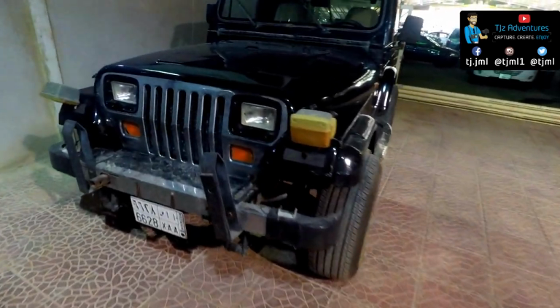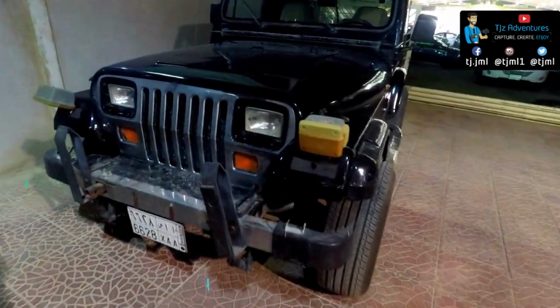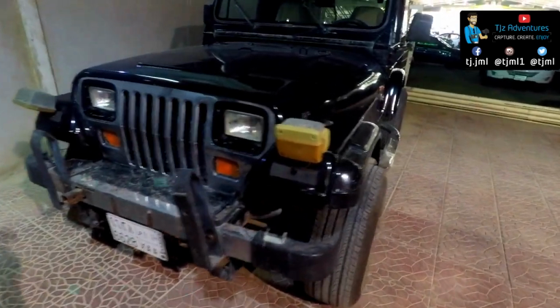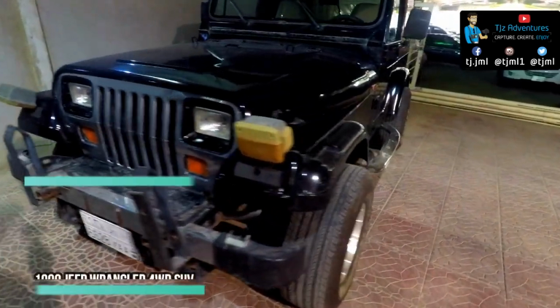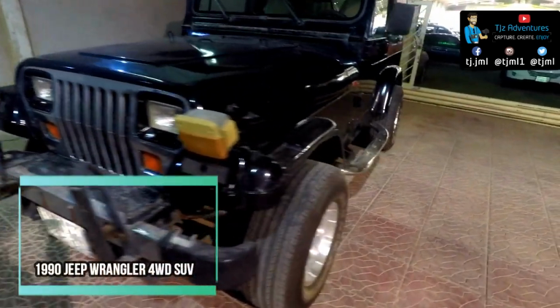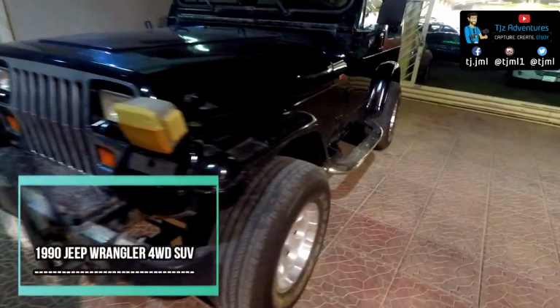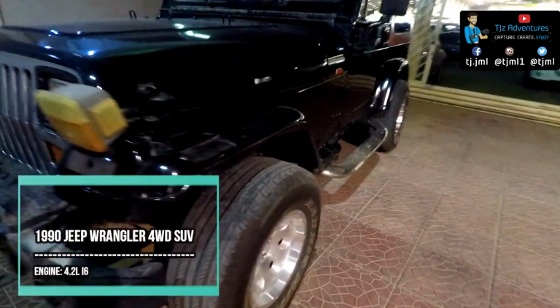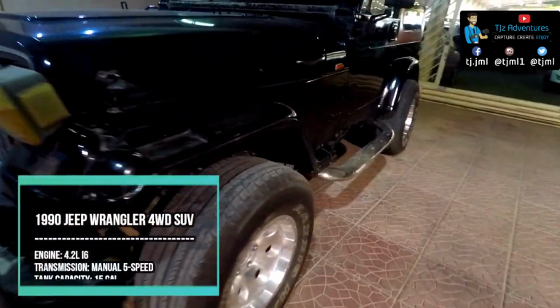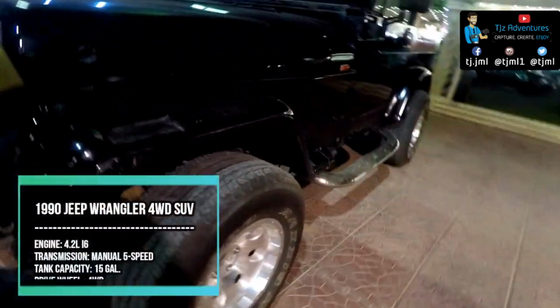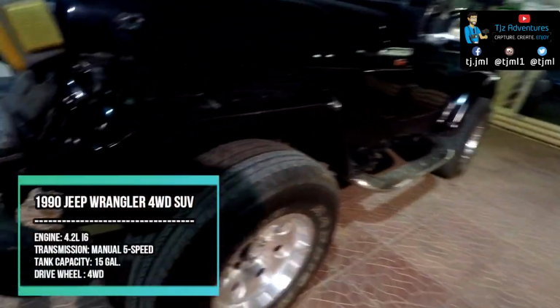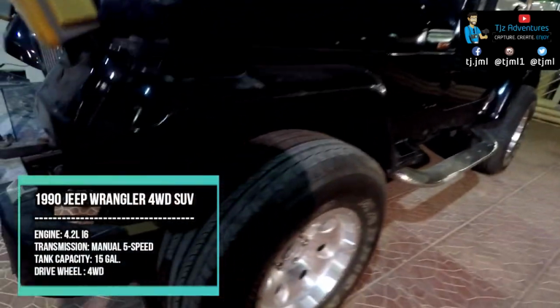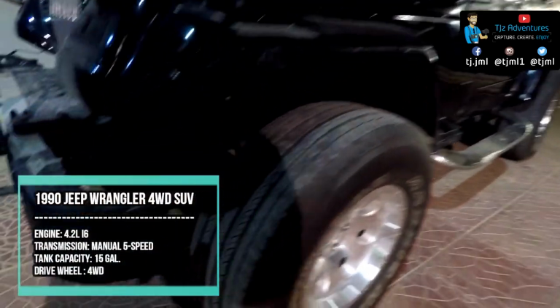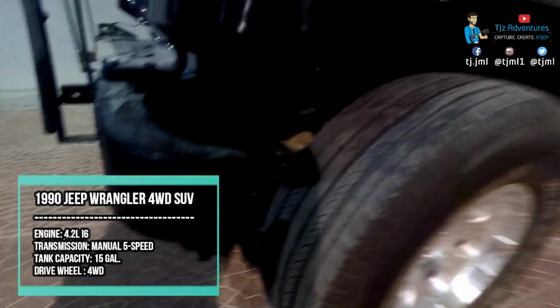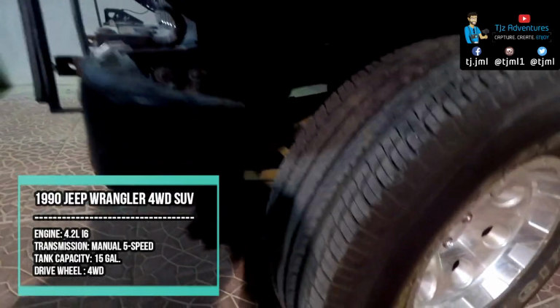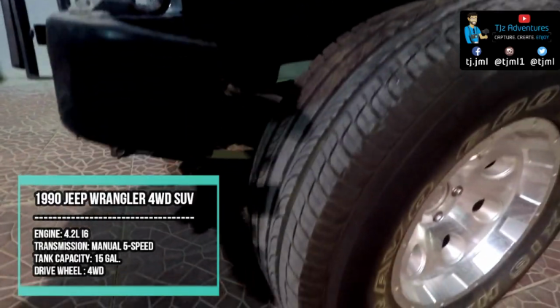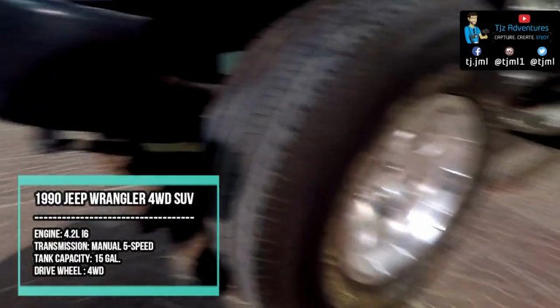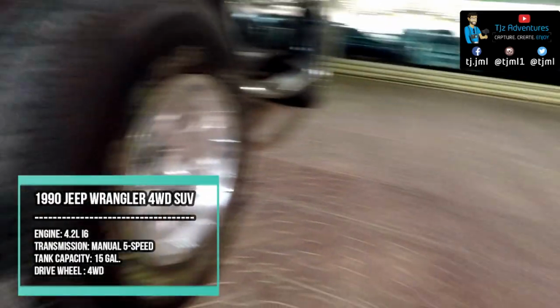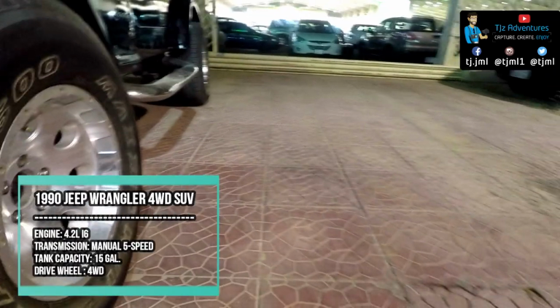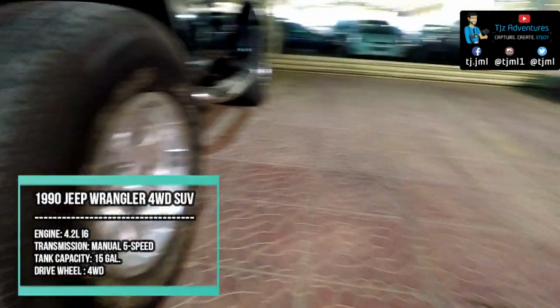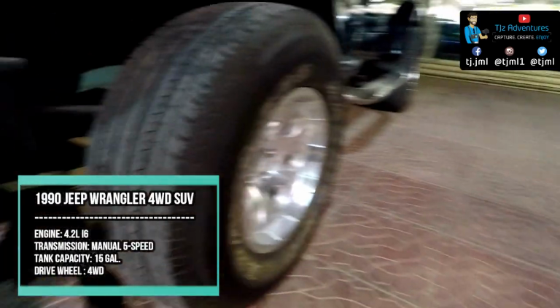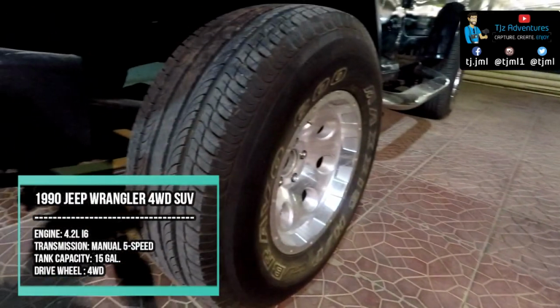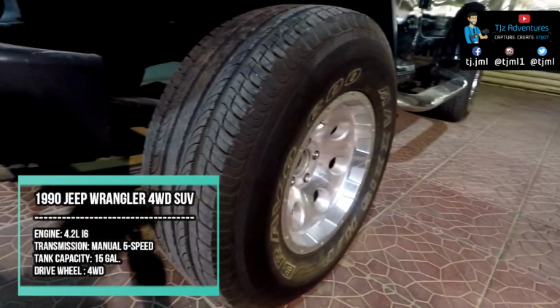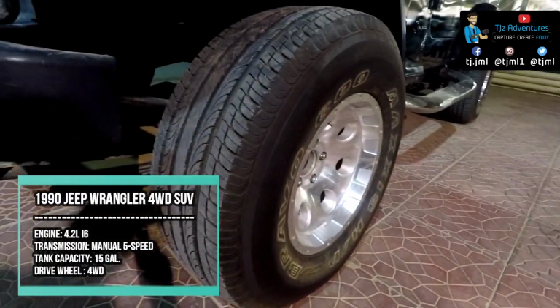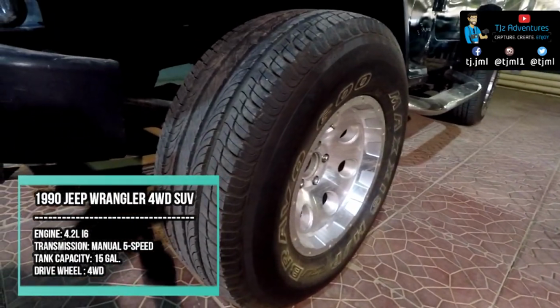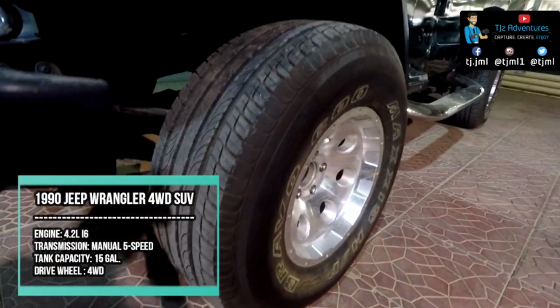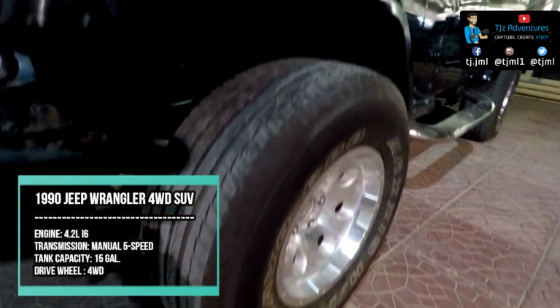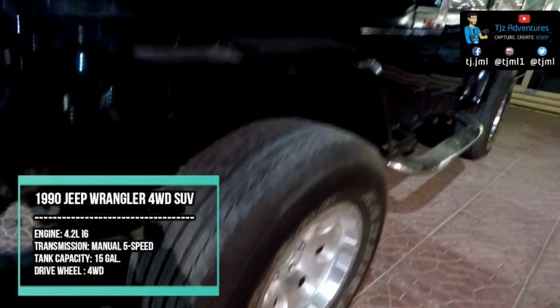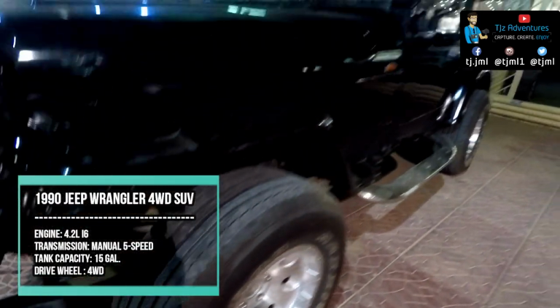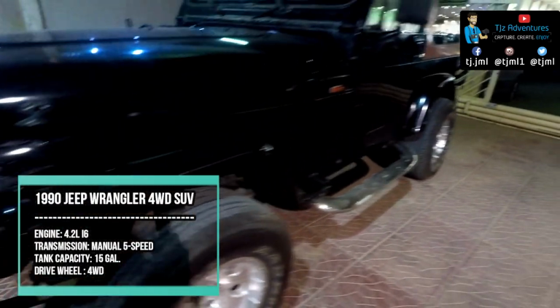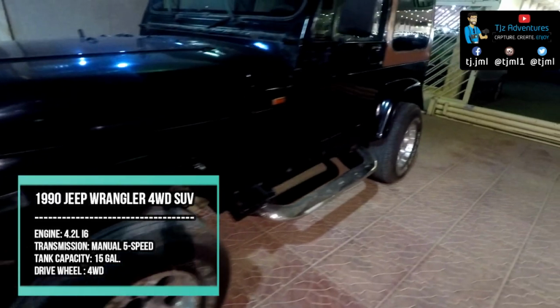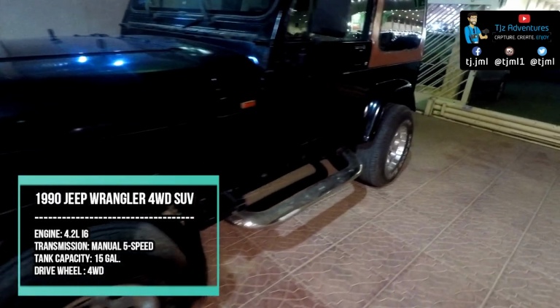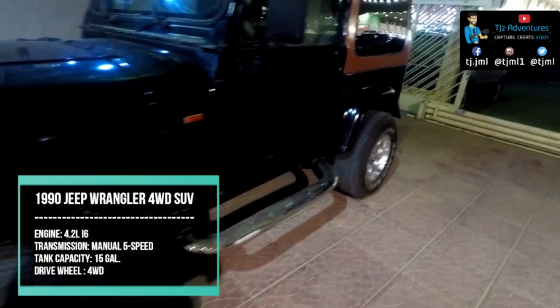This is a Jeep Wrangler 1990 edition. Its engine is 4.2 with manual transmission and it's a four-wheel drive car.